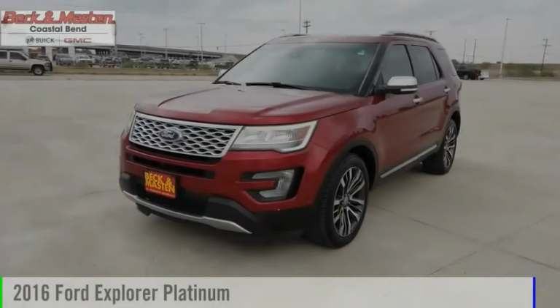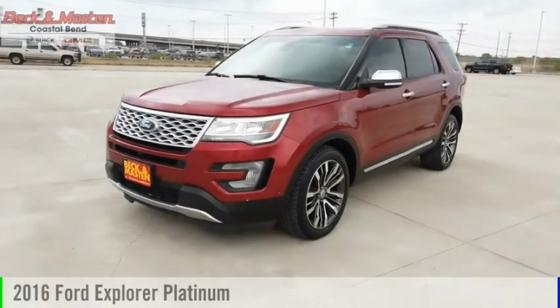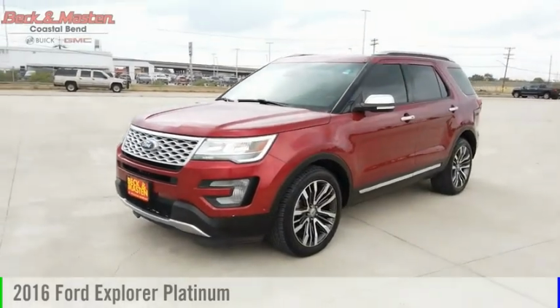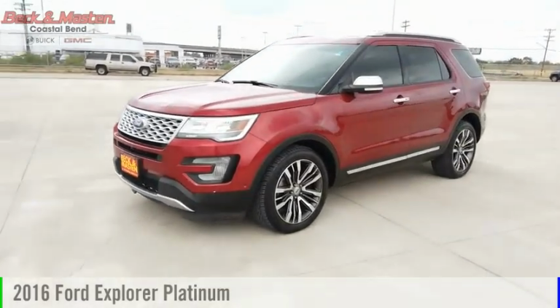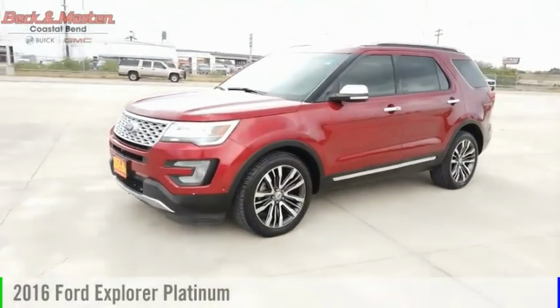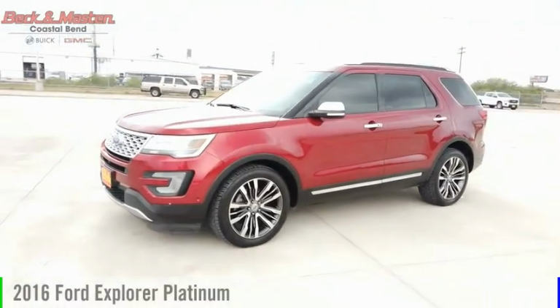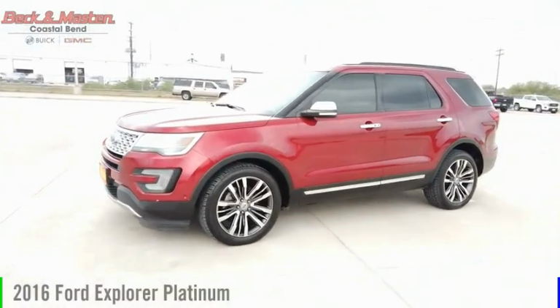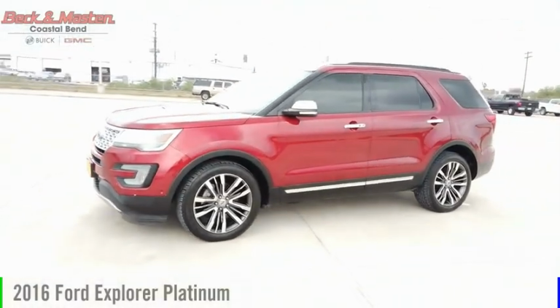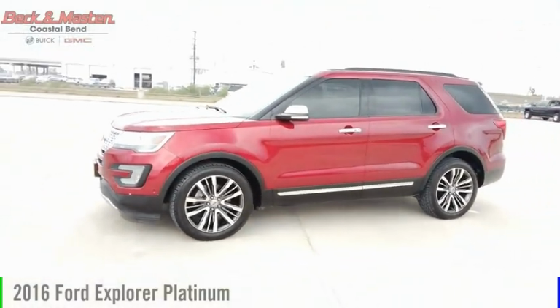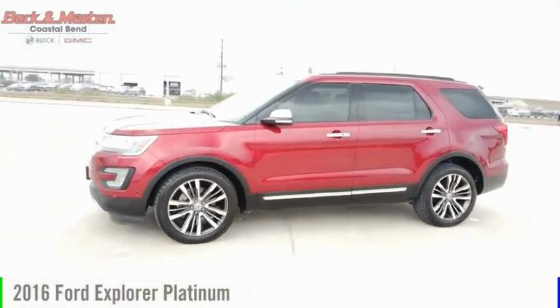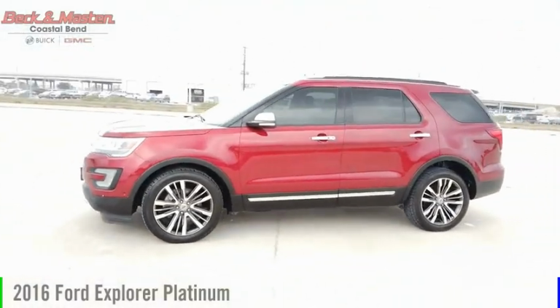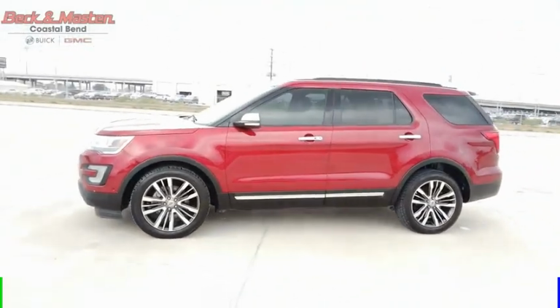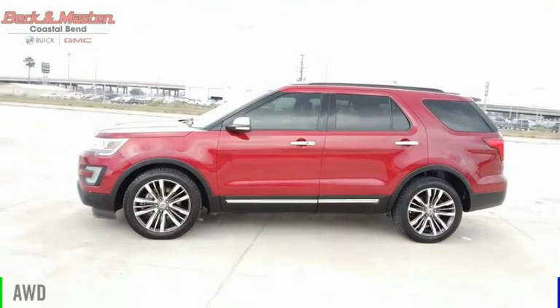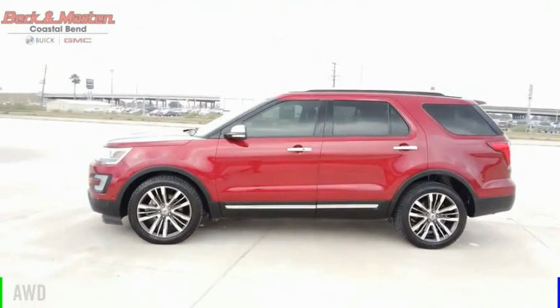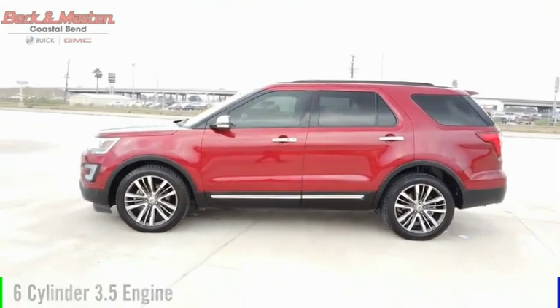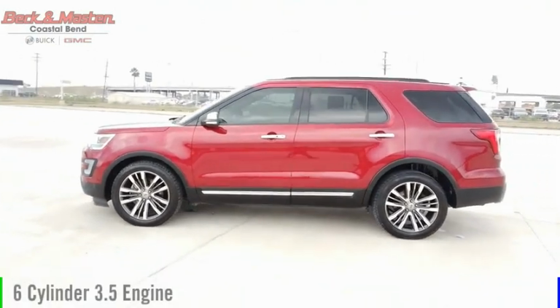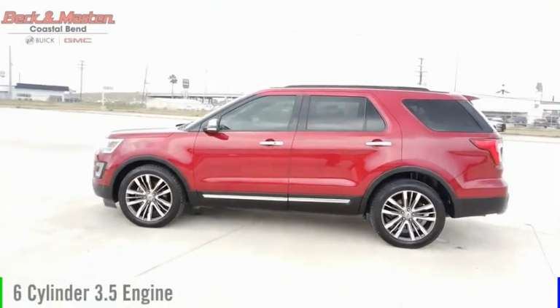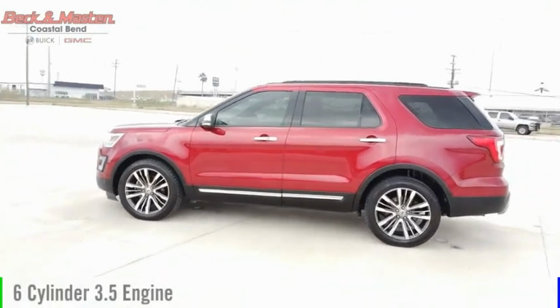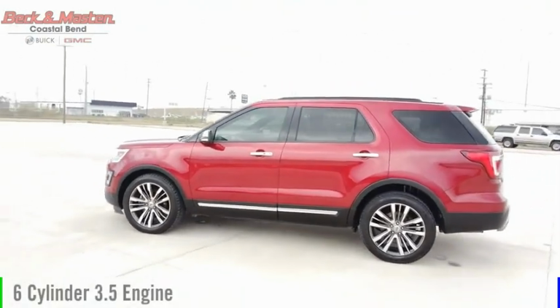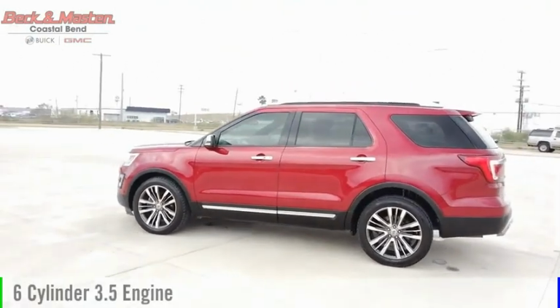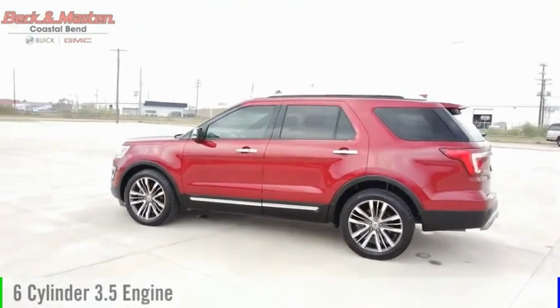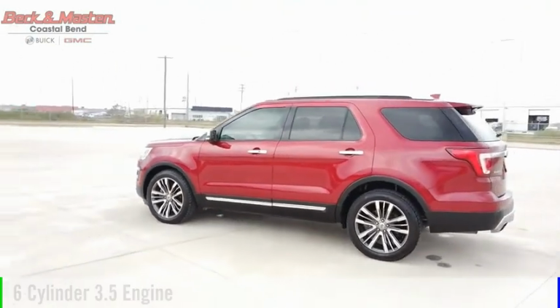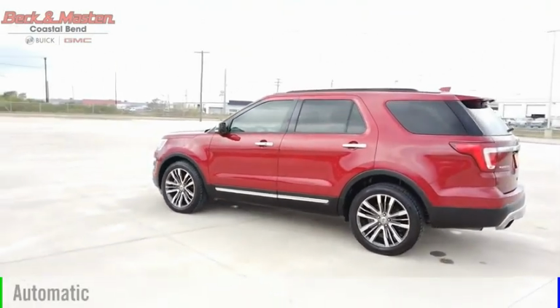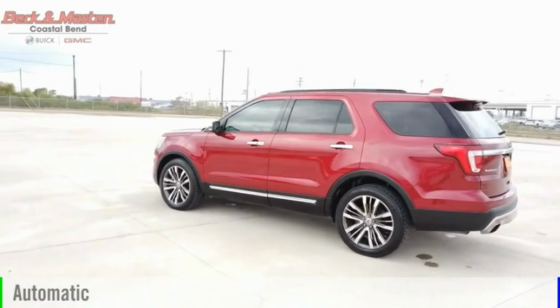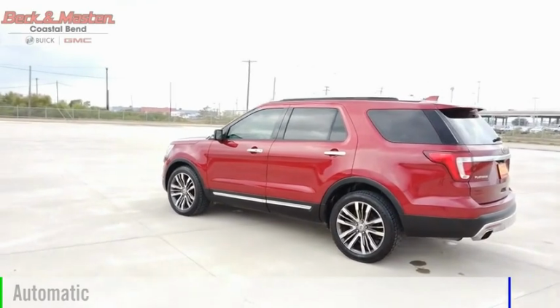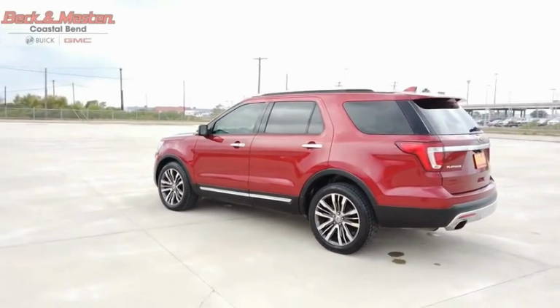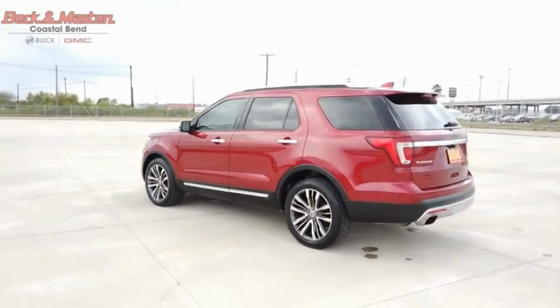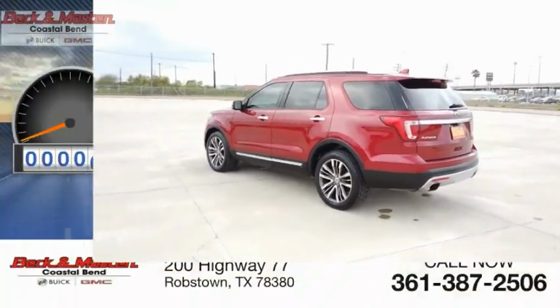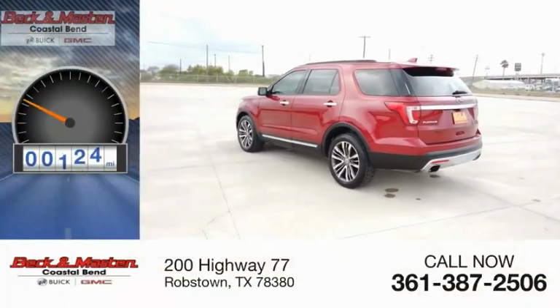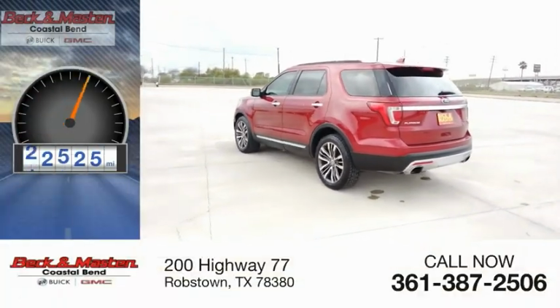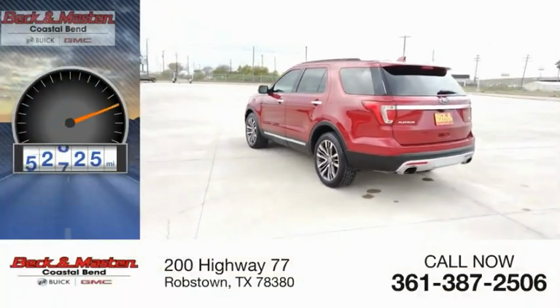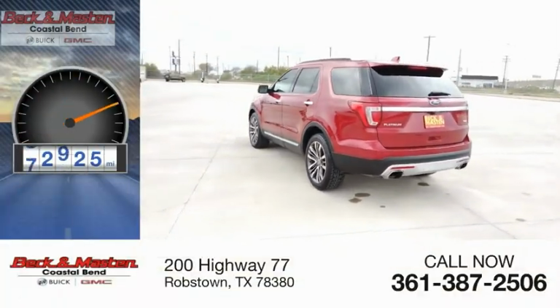Come test drive the 2016 Explorer. This vehicle is powered by an all-wheel drive, 6-cylinder, 3.5-liter engine and comes with an automatic transmission. This vehicle has less than 85,000 miles.